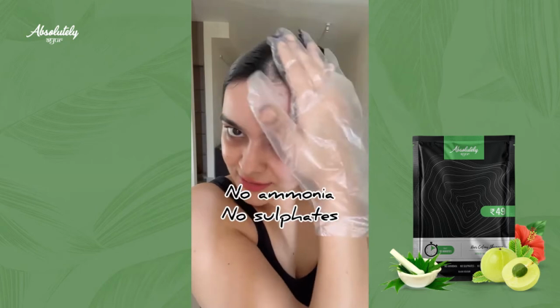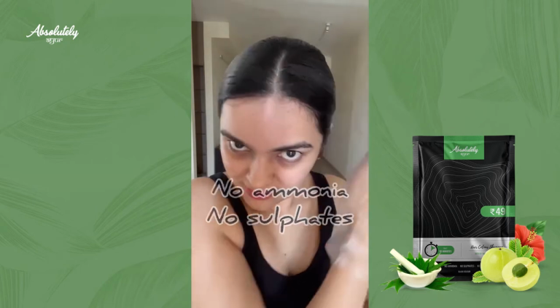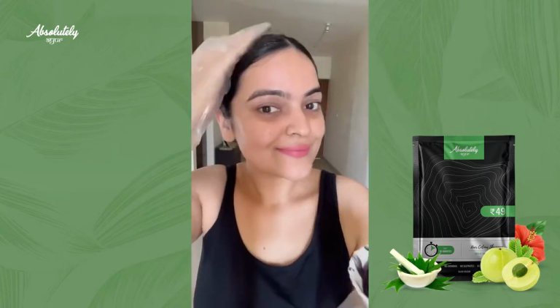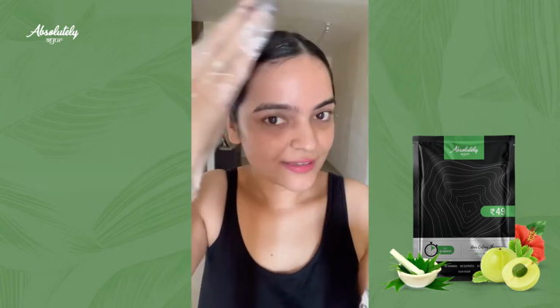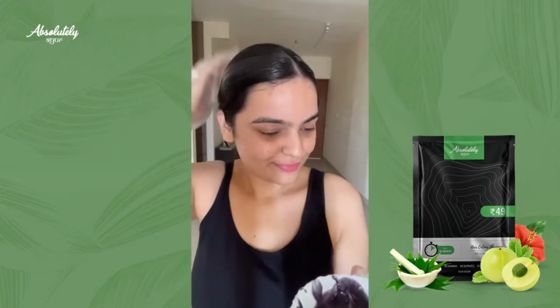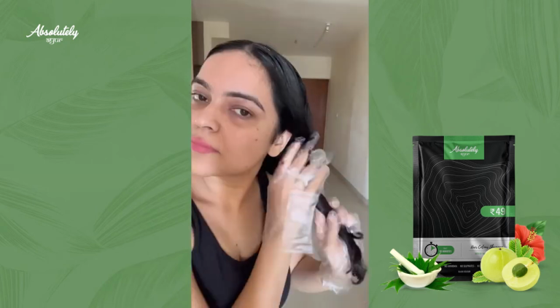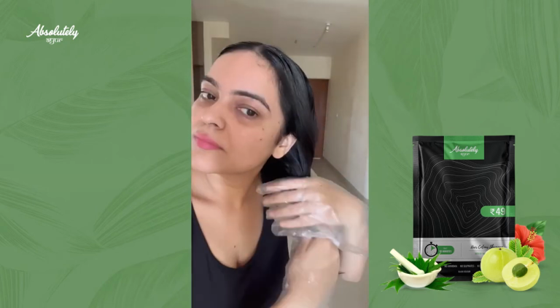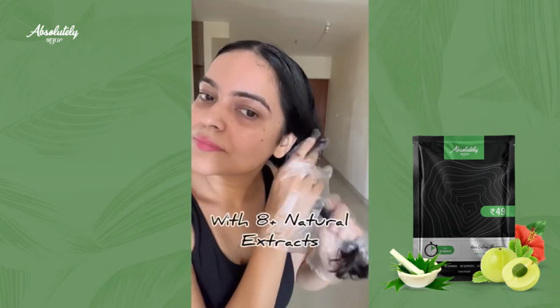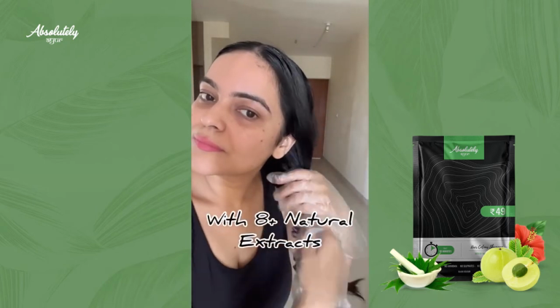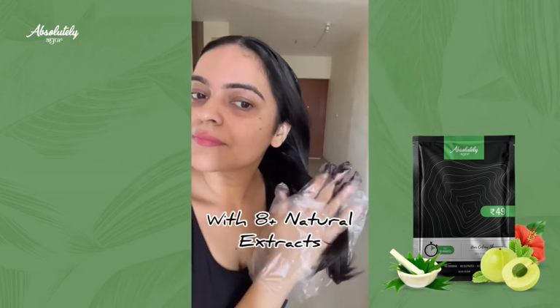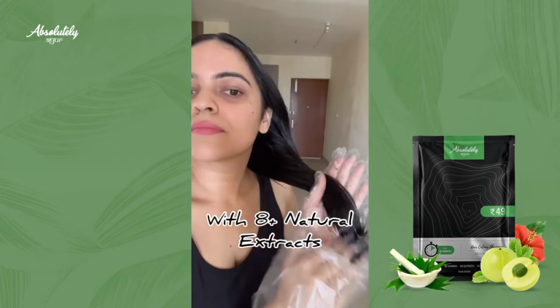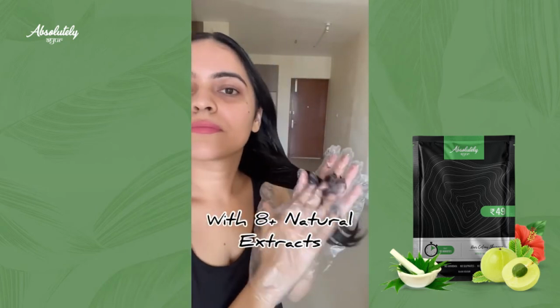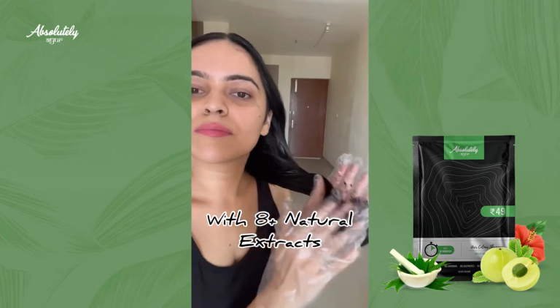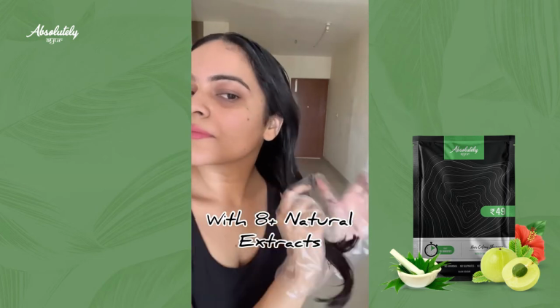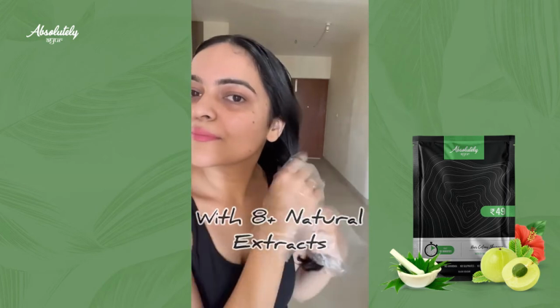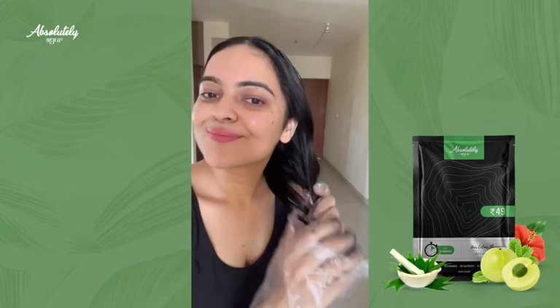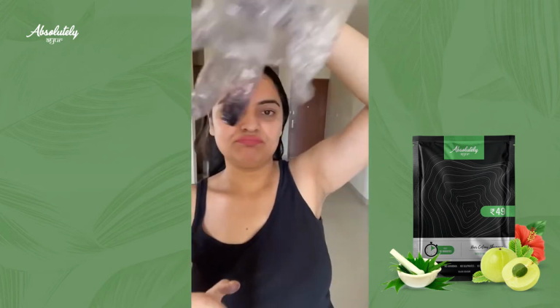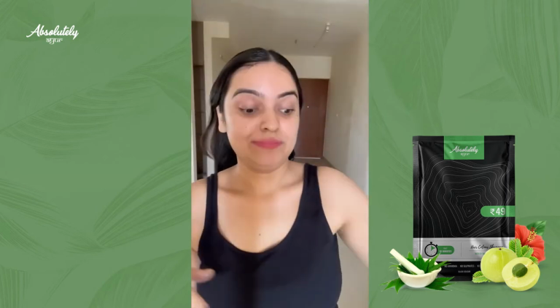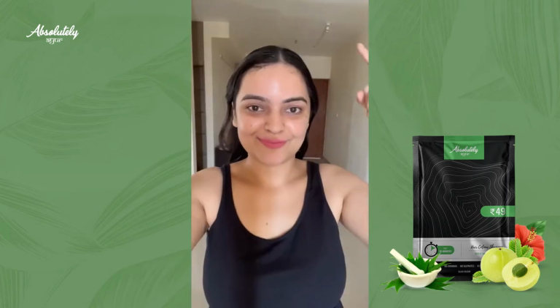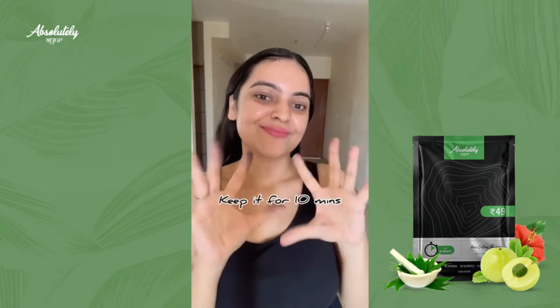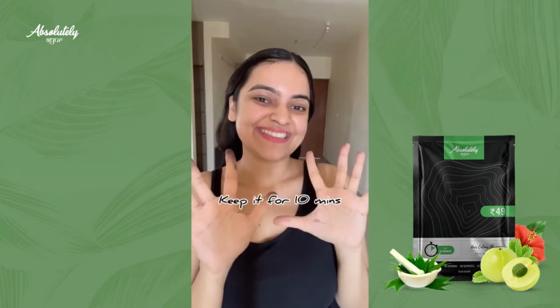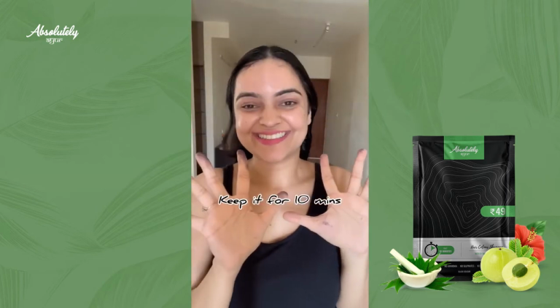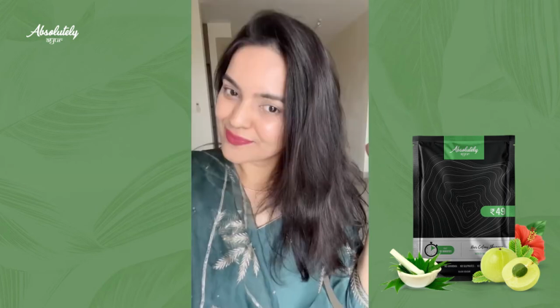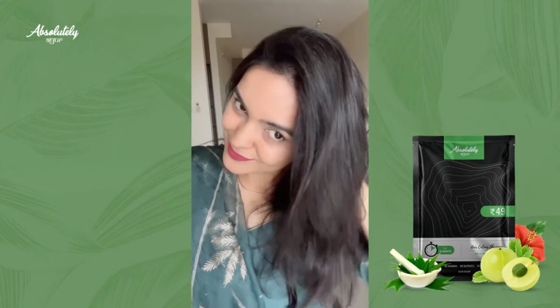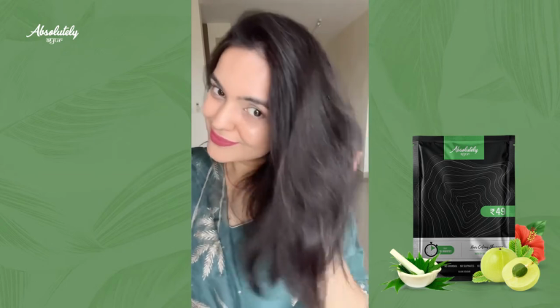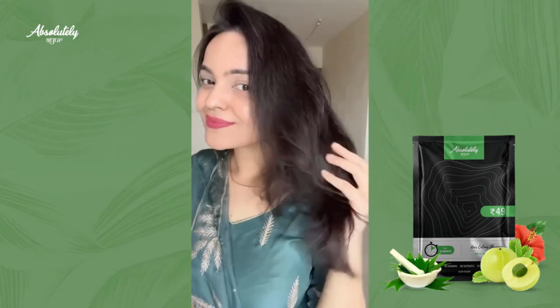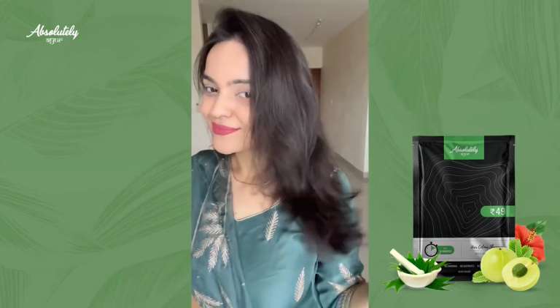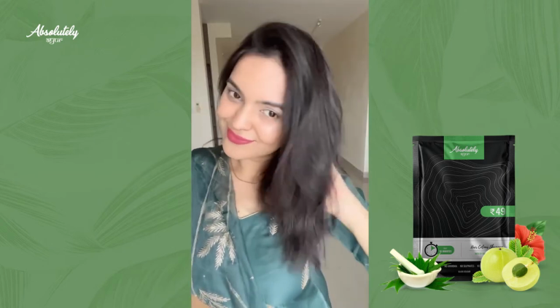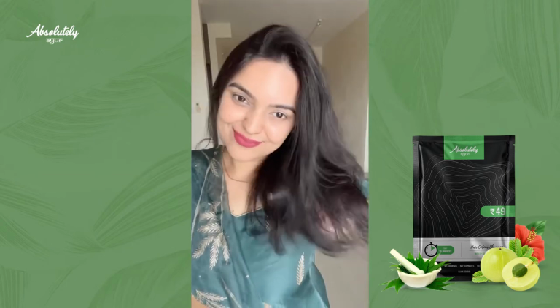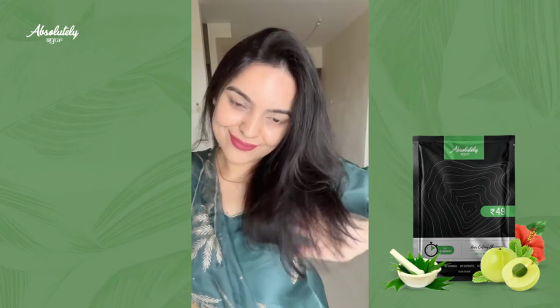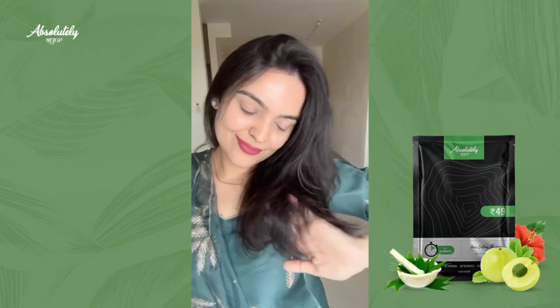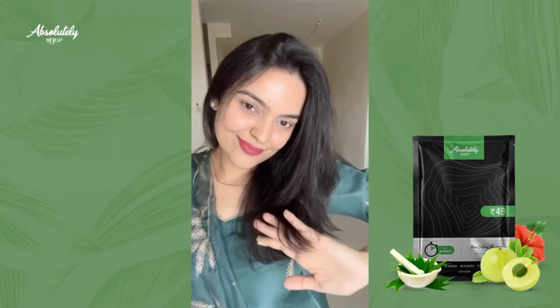It contains bringraj, amla, heena, hibiscus, shikakai, and lemon, which are all very good for your hair. Just keep it on for 10 minutes.